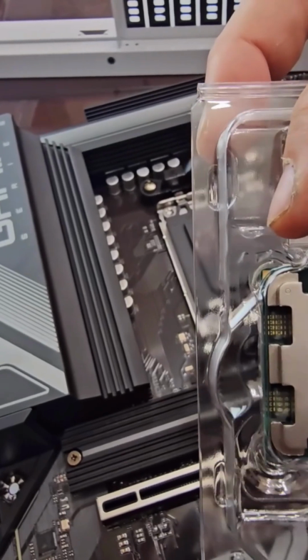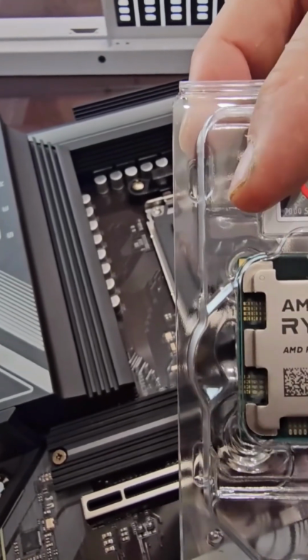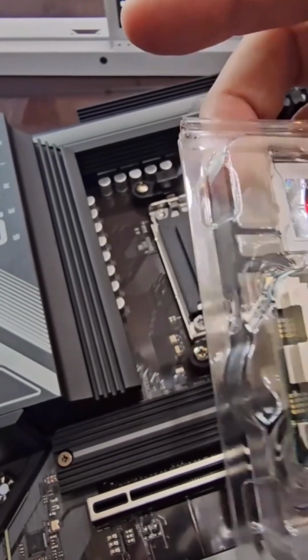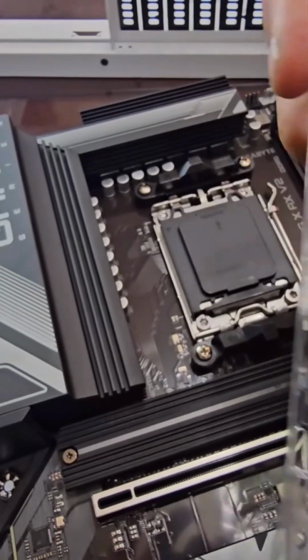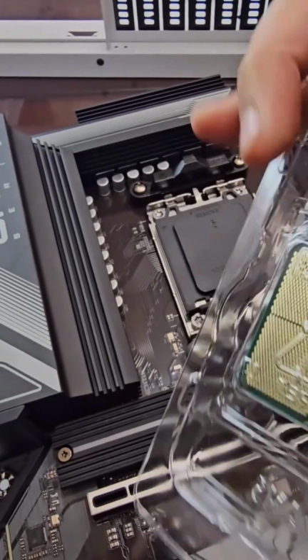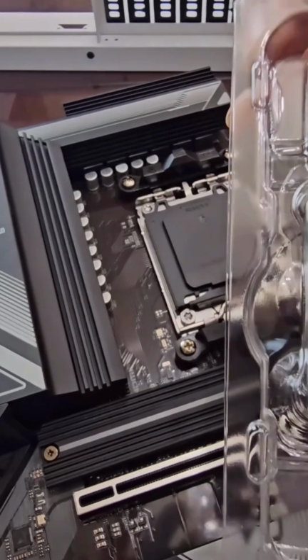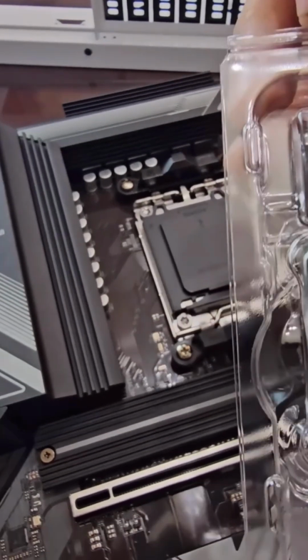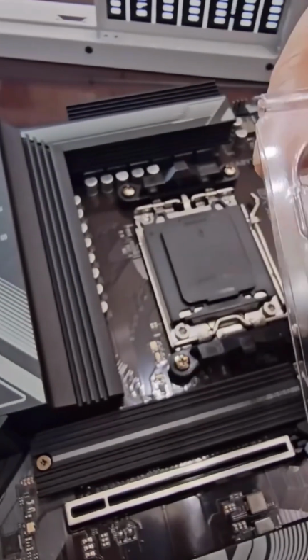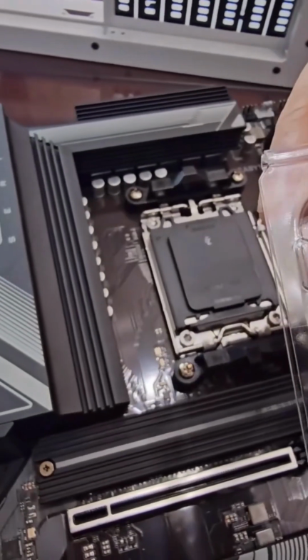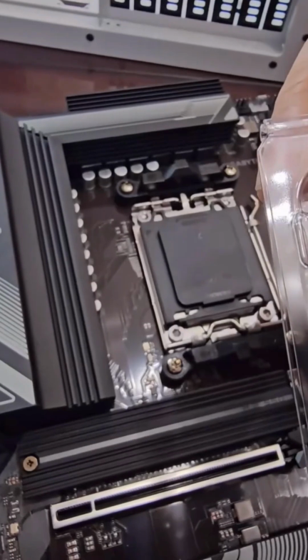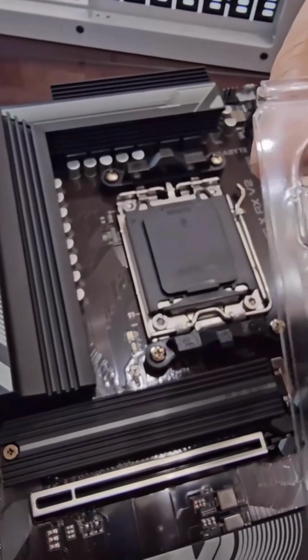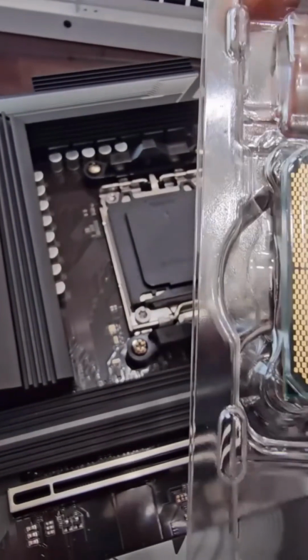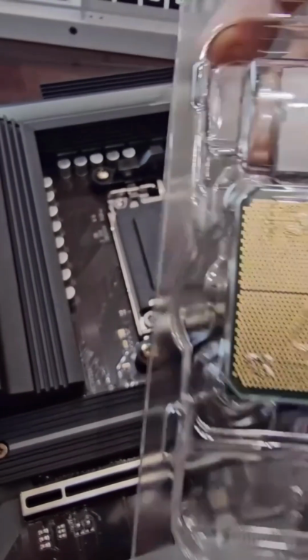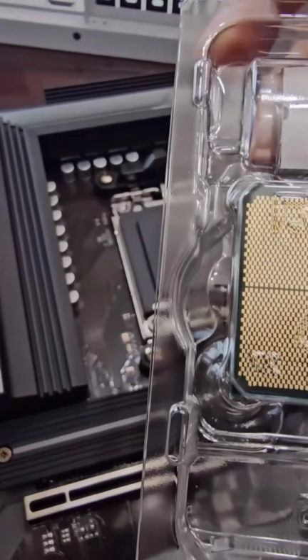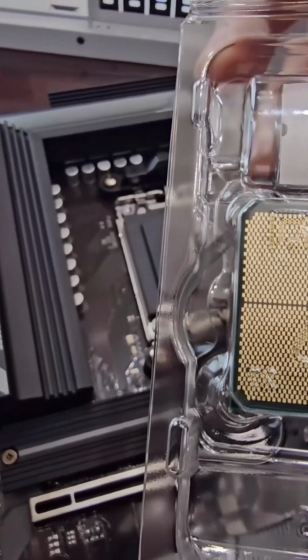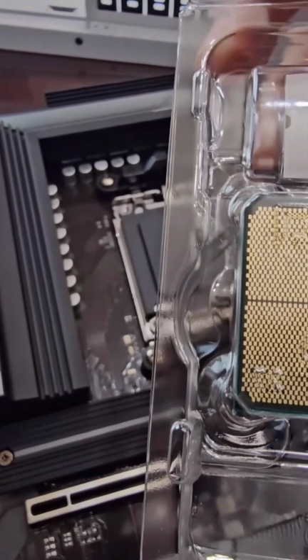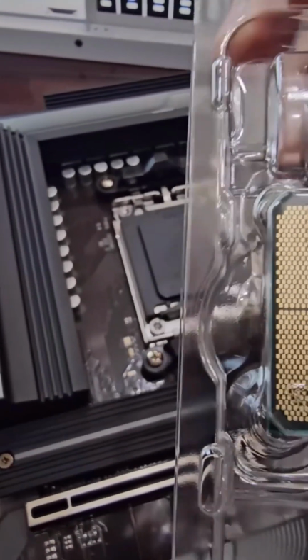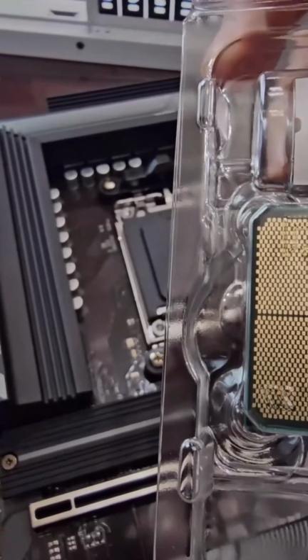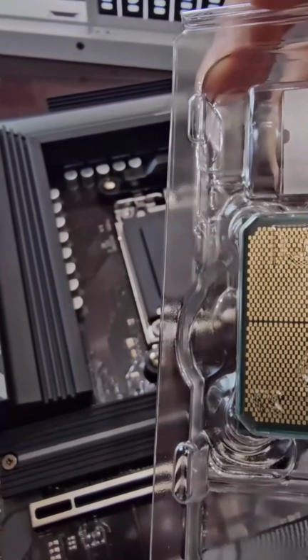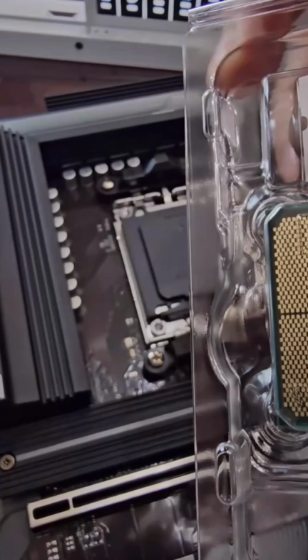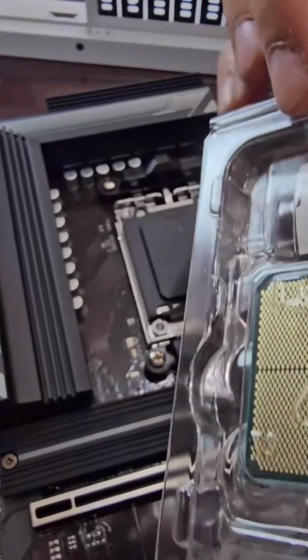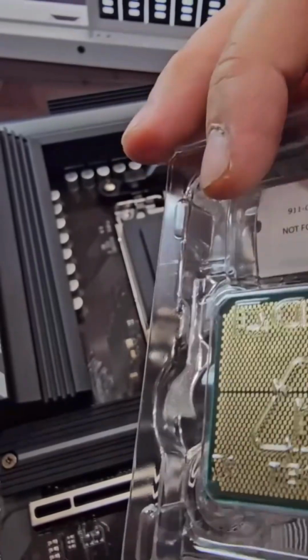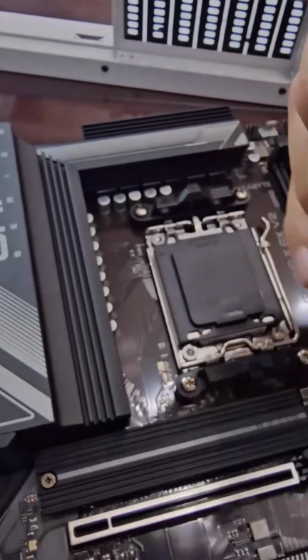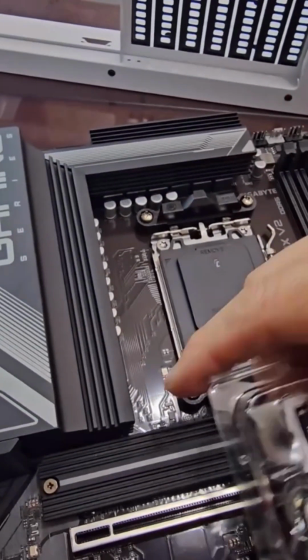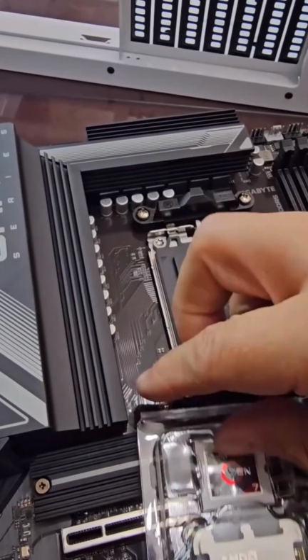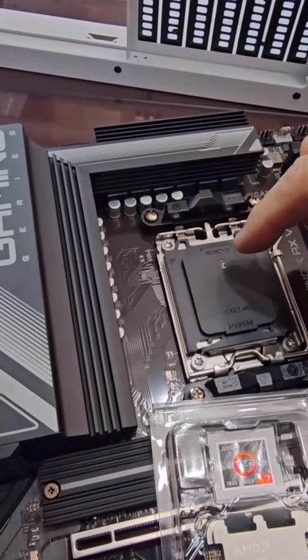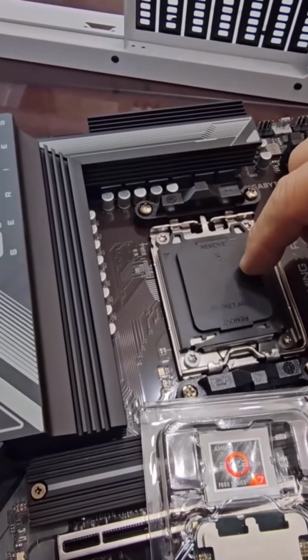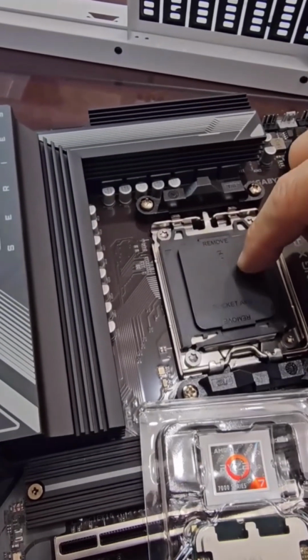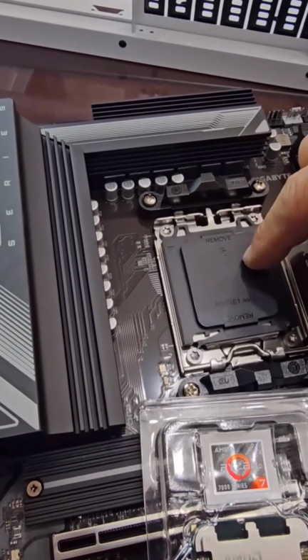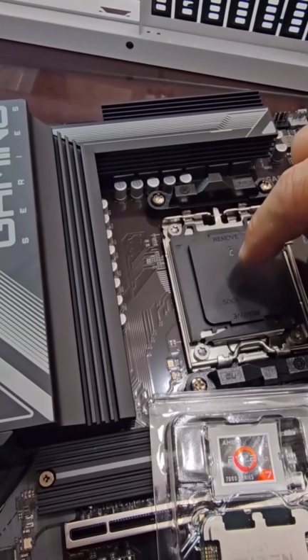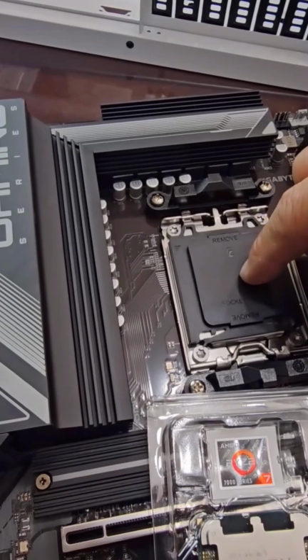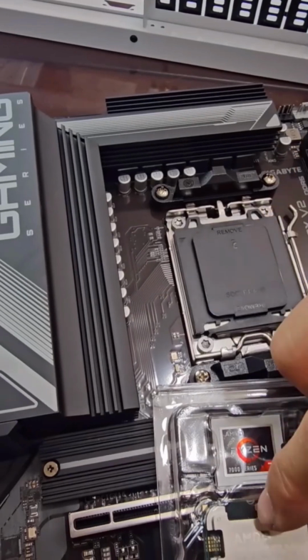You don't have to worry about pins anymore because they finally made the transition of removing the pins from the CPU. That was a big headache back in the day — you'd bend the pins and mess up the CPU. Now the pins are built into the actual motherboard, so just be careful when you're setting this up.